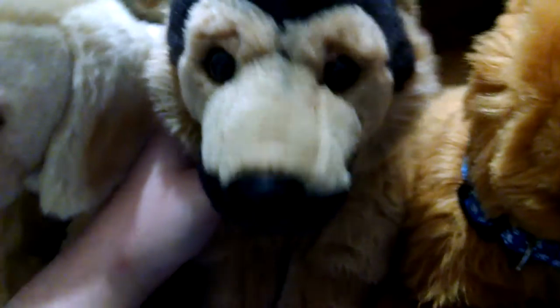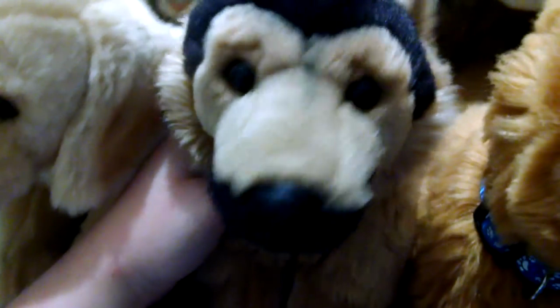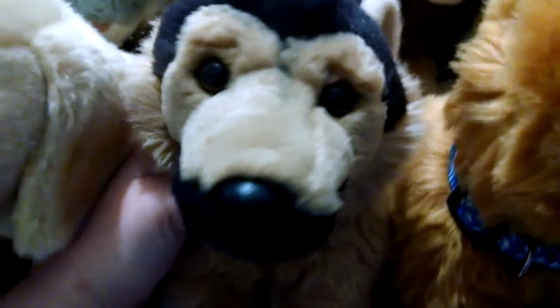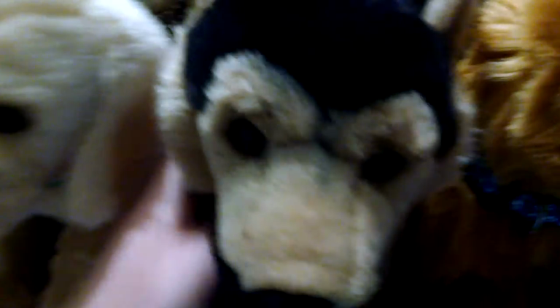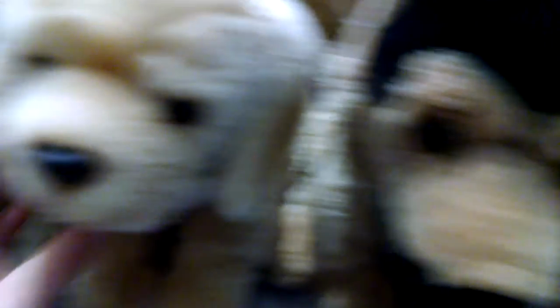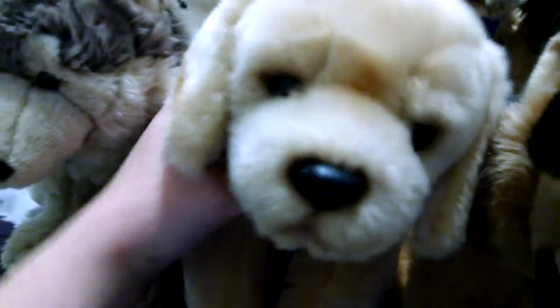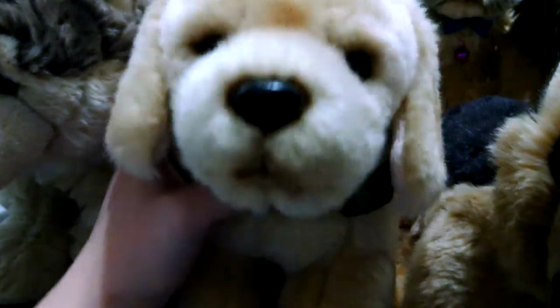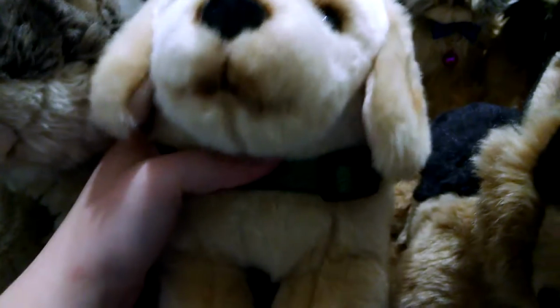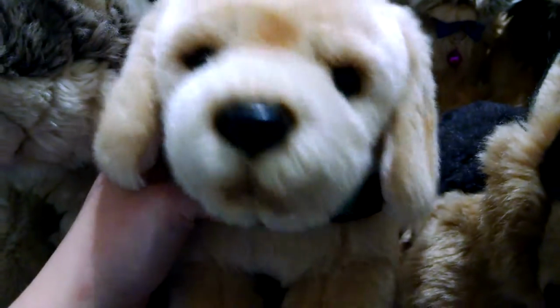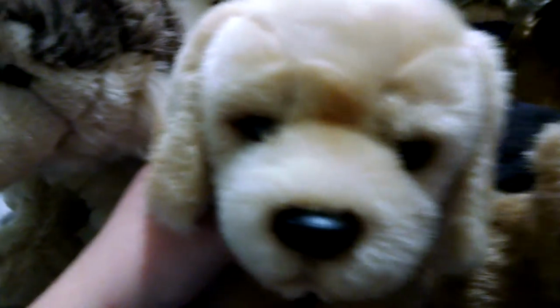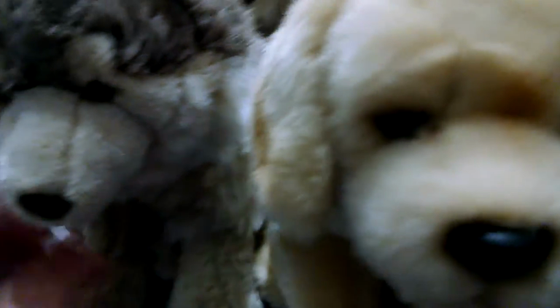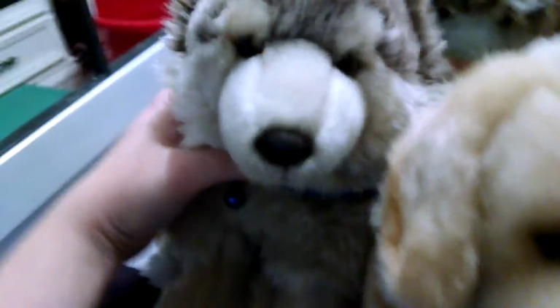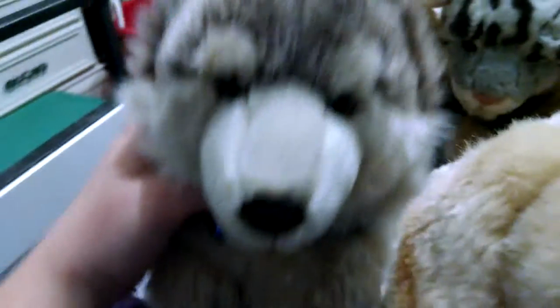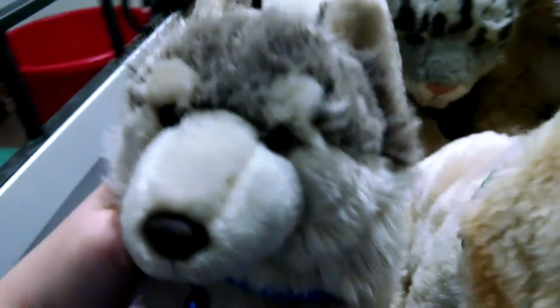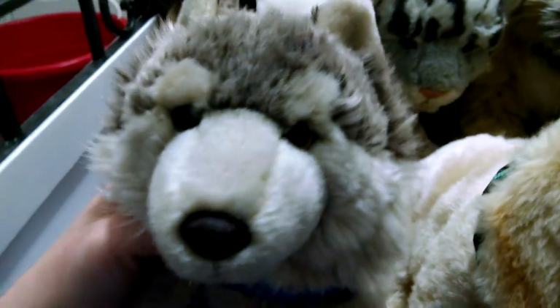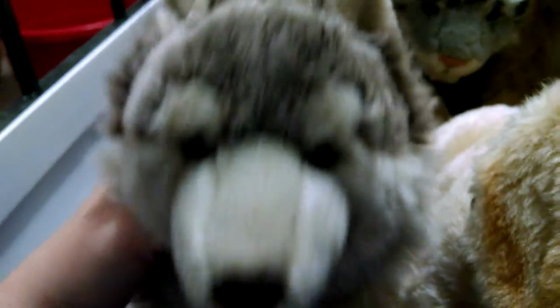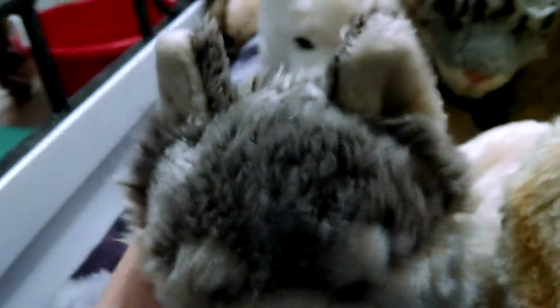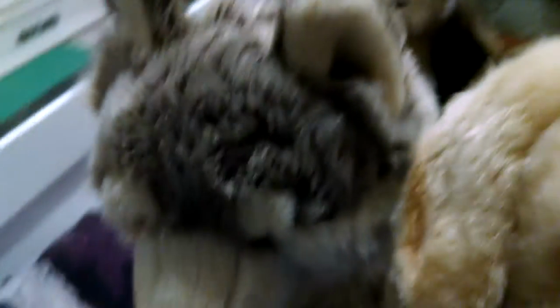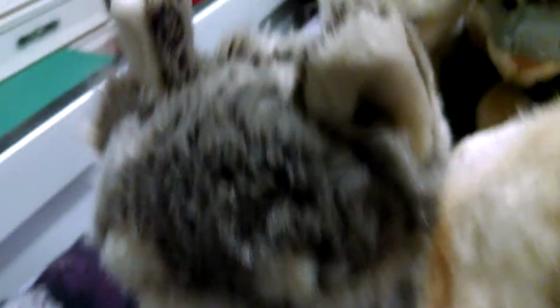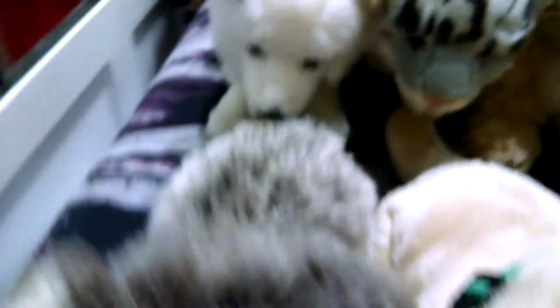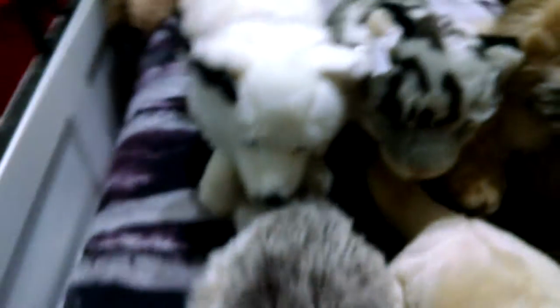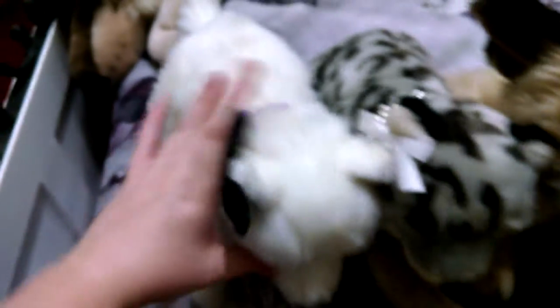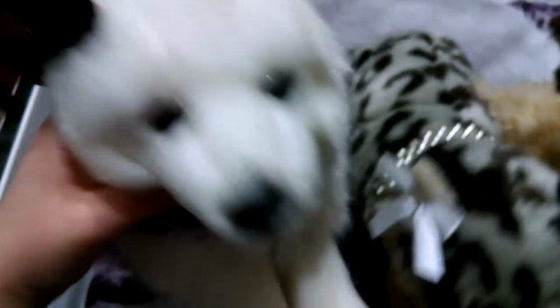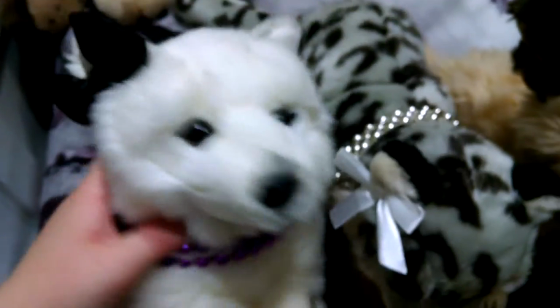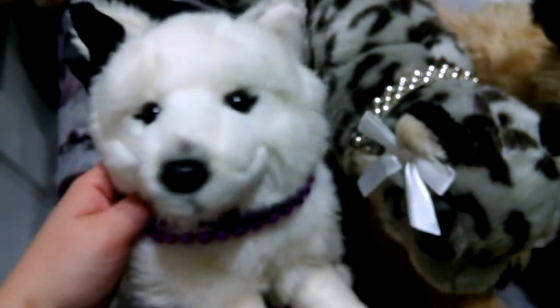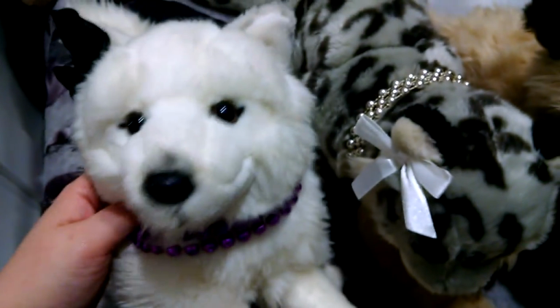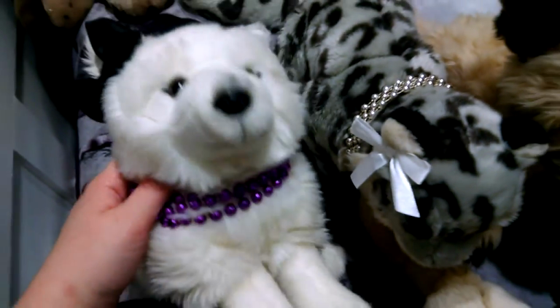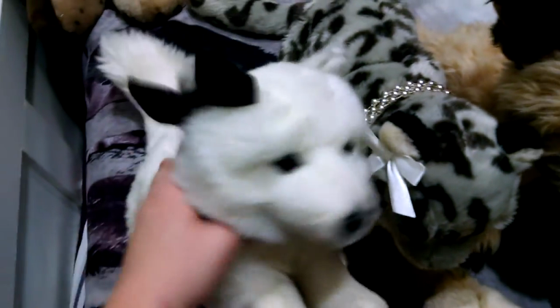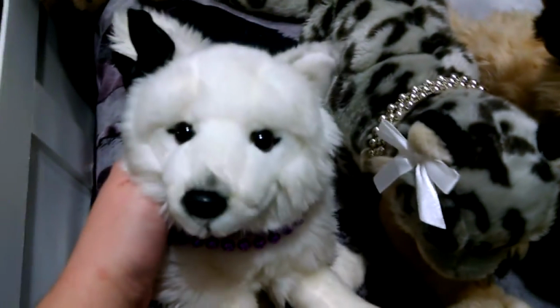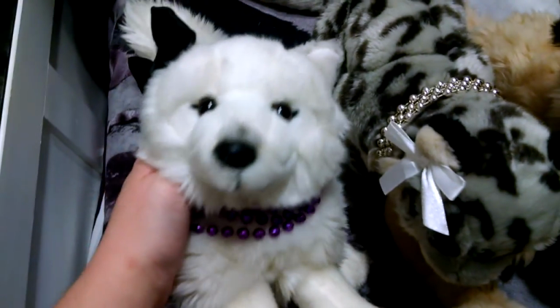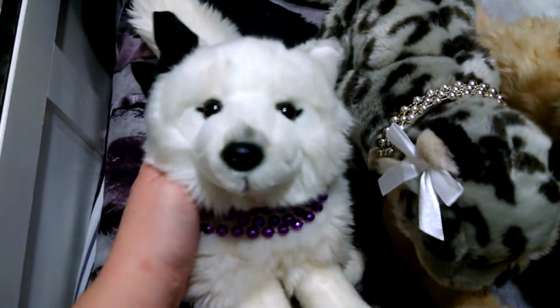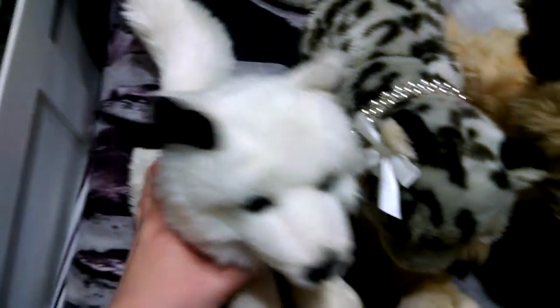Justin, the German shepherd. Jonathan, the yellow lab. Silas, the timber wolf. This is Eclipse, the arctic fox, and if you have any better name suggestions, let me know.